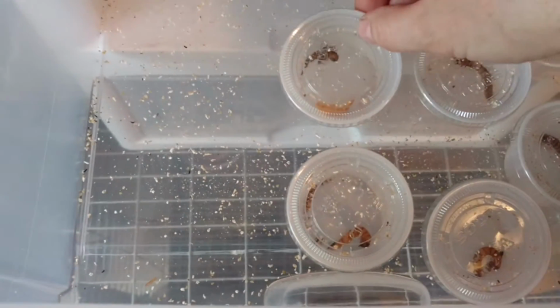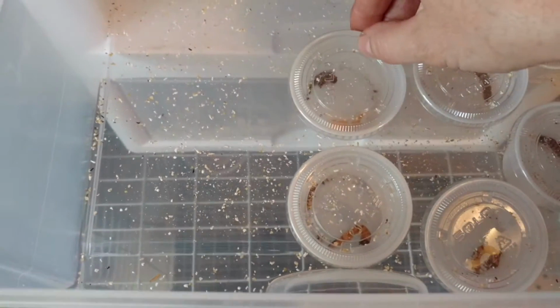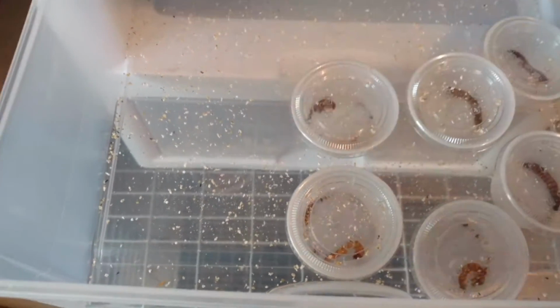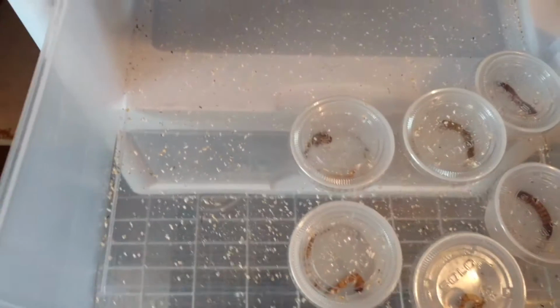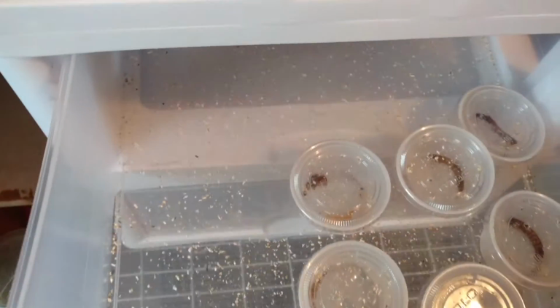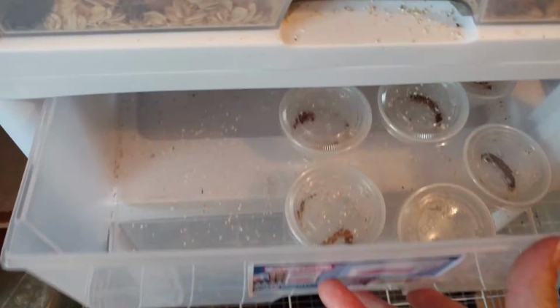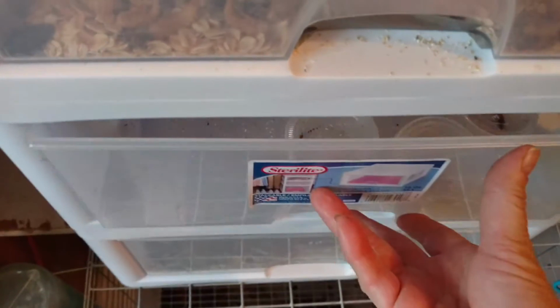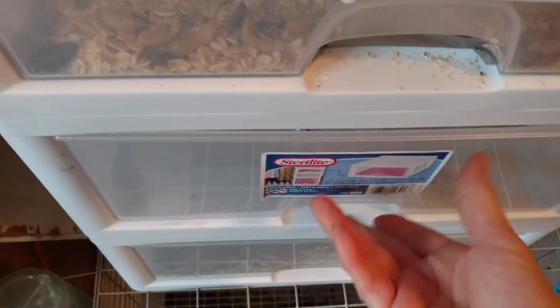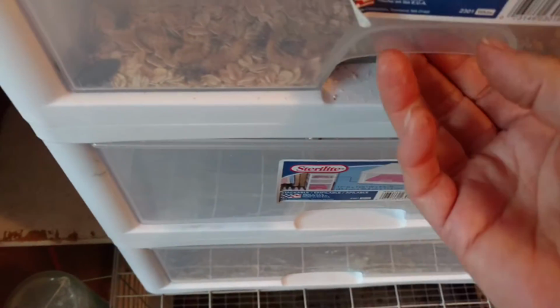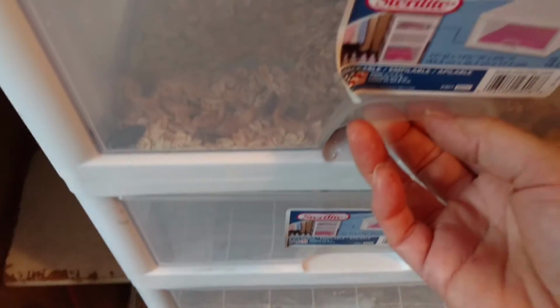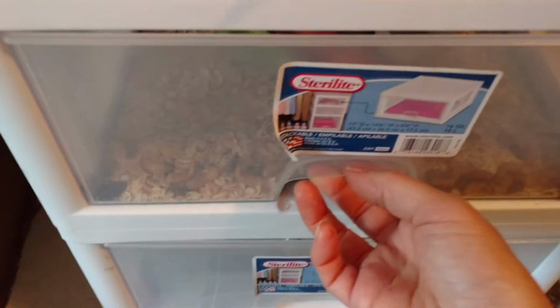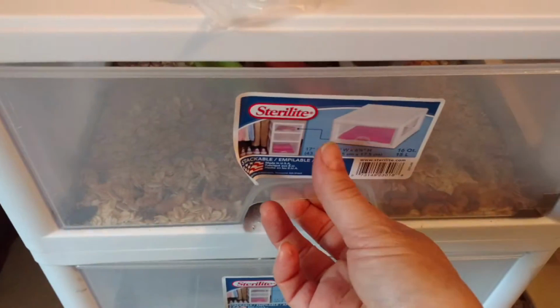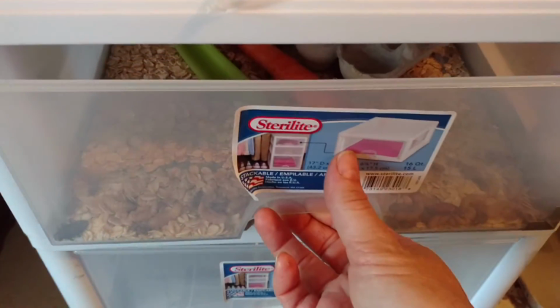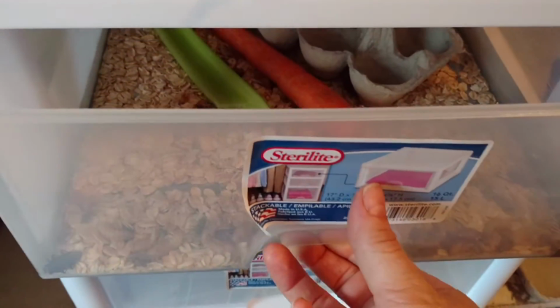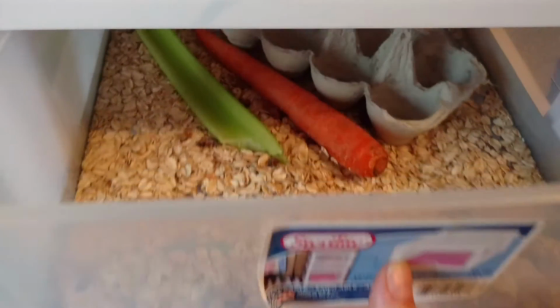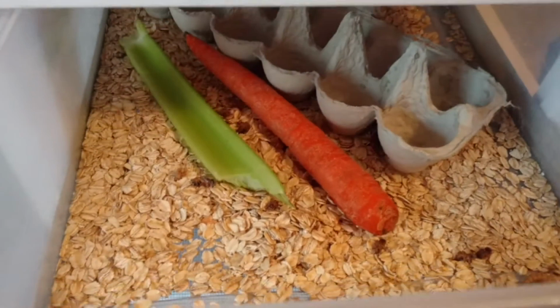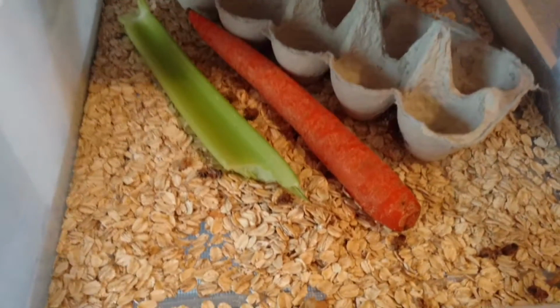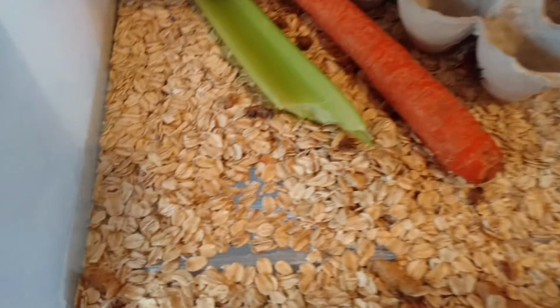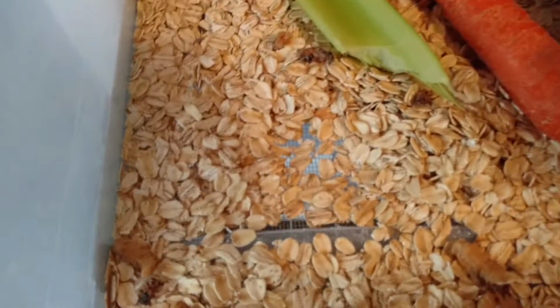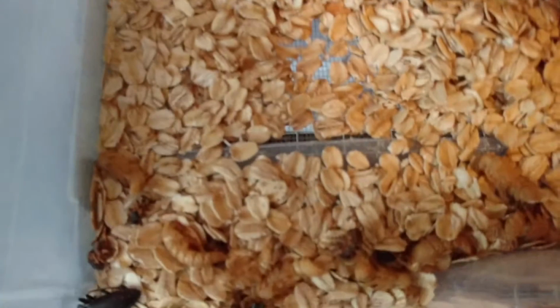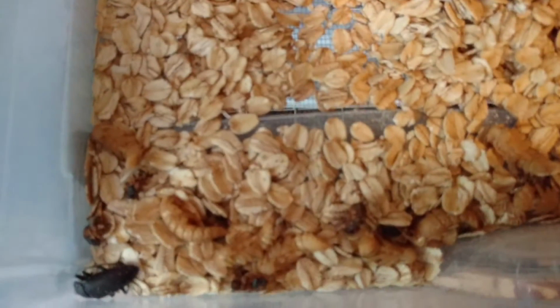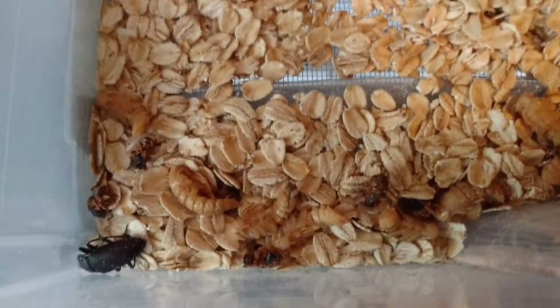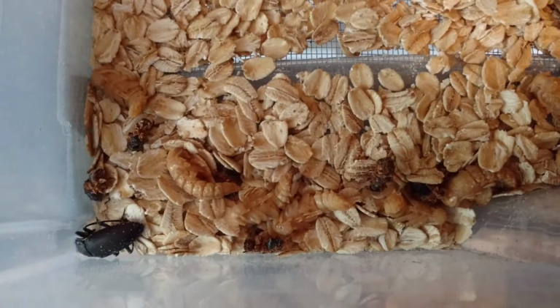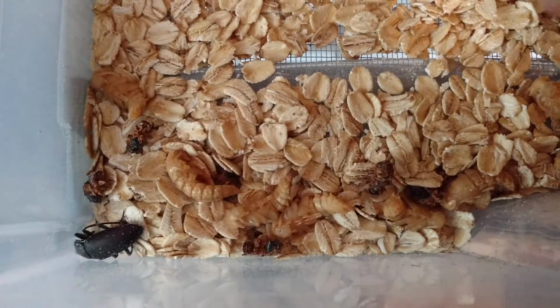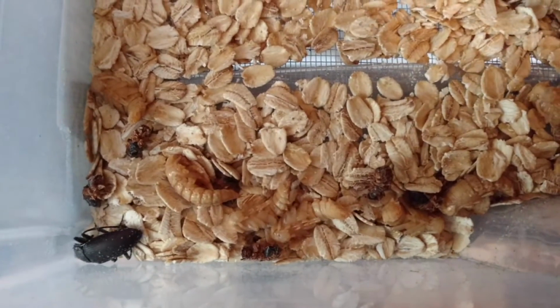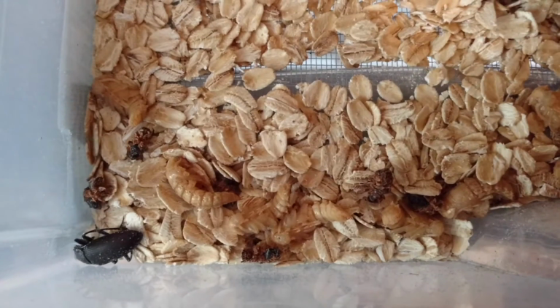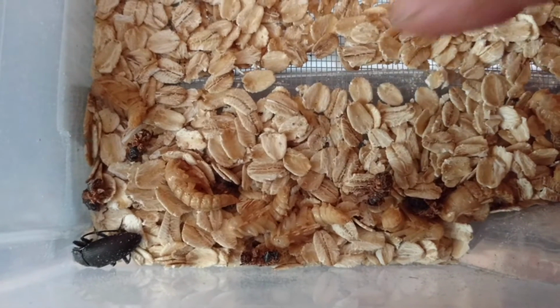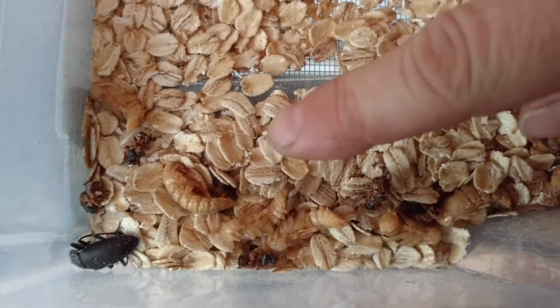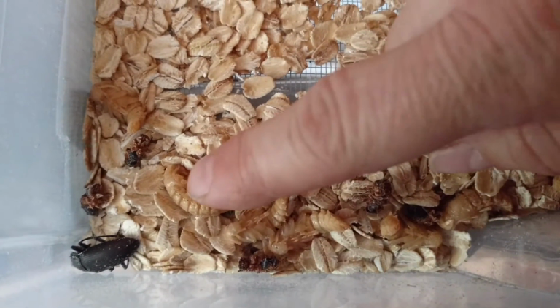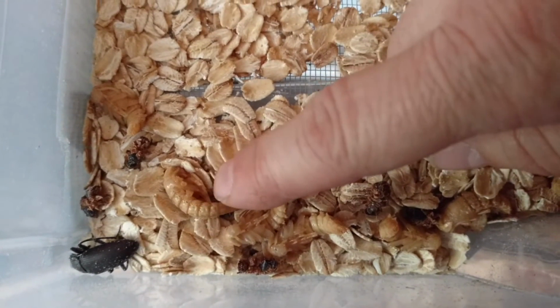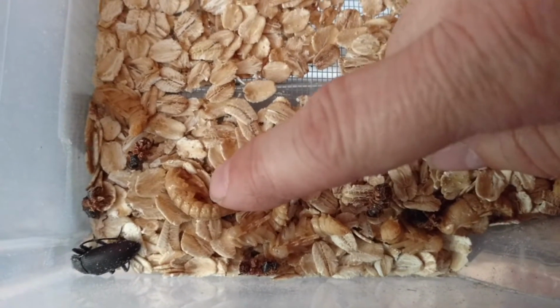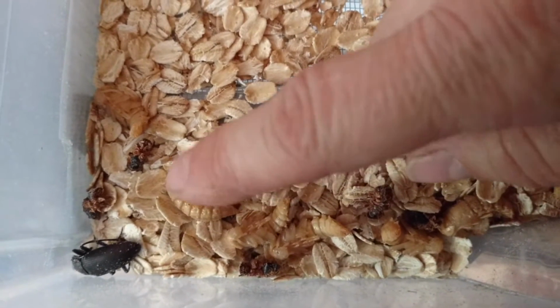Then, once you get the pupas, once they turn into a pupa, you put them at the top level here. And this is just oatmeal. Right there — some pupas.